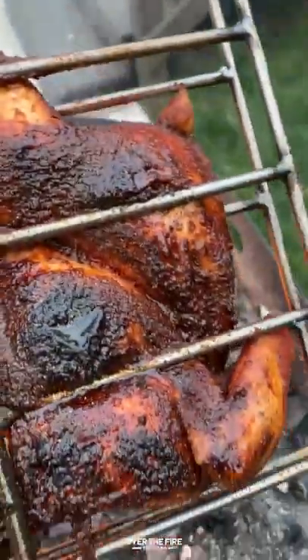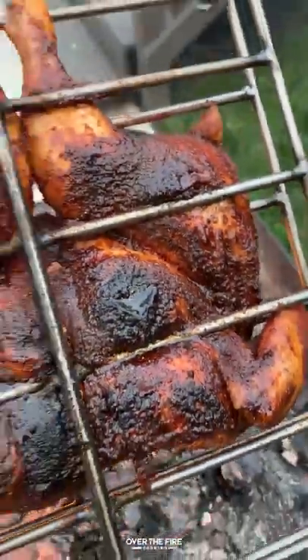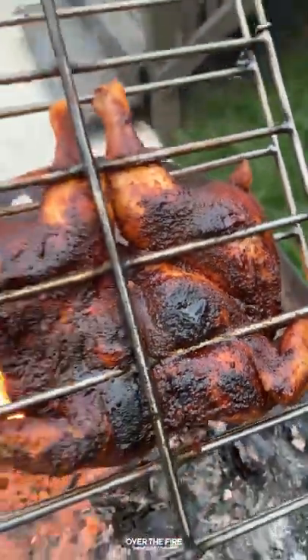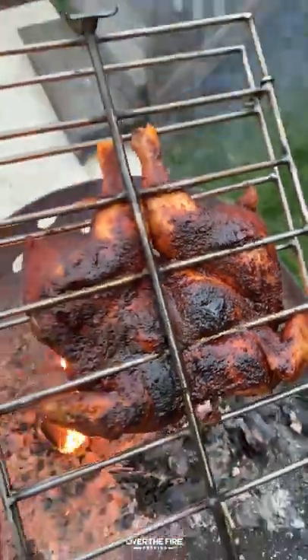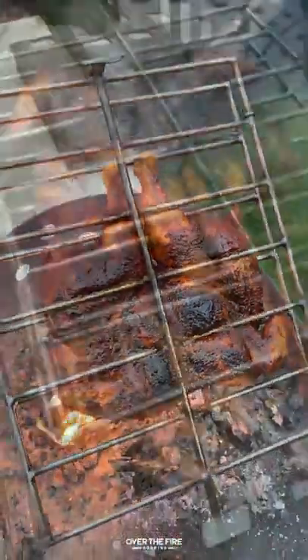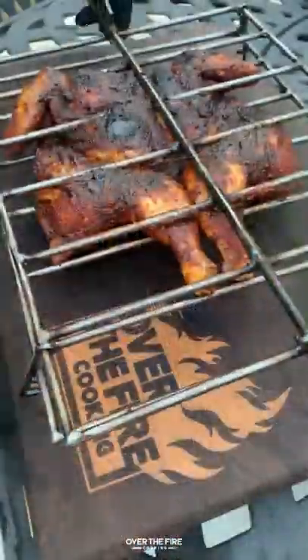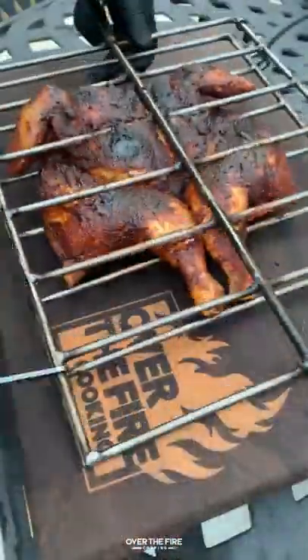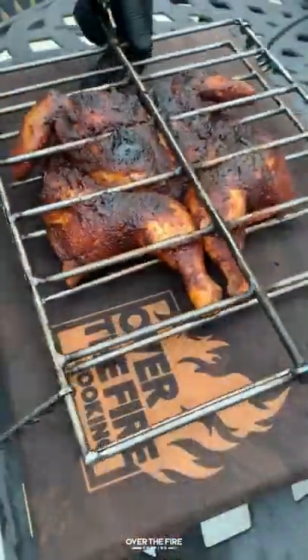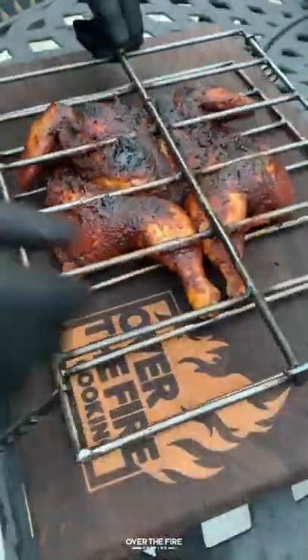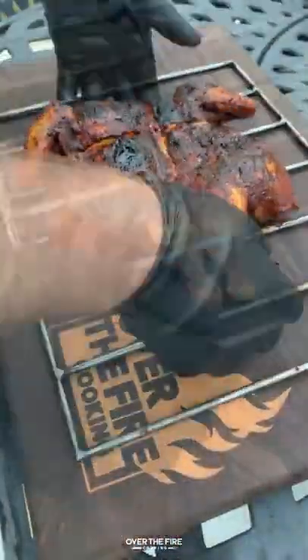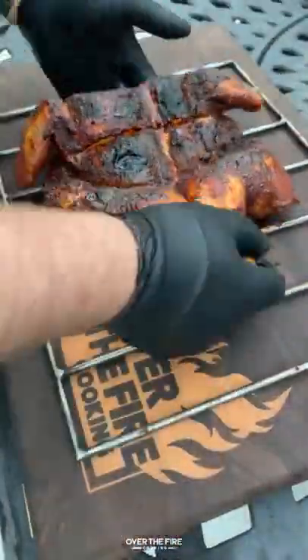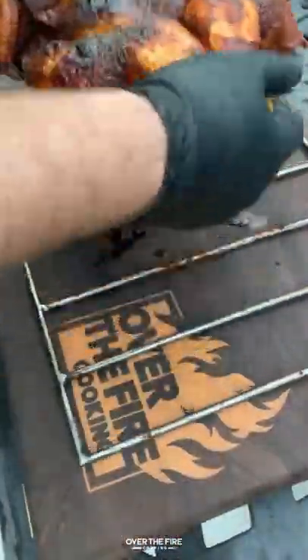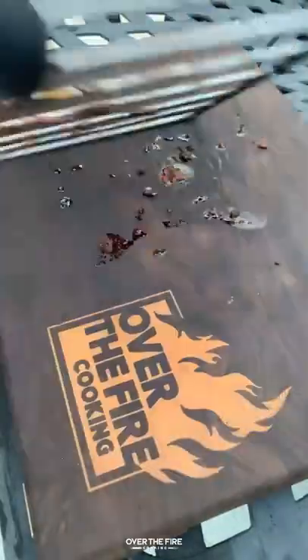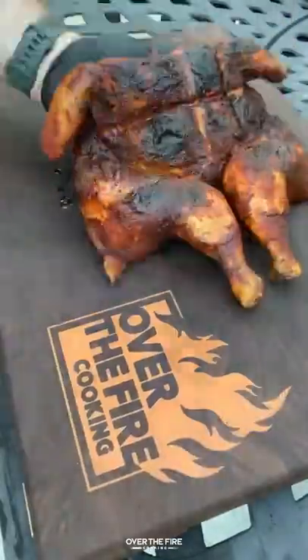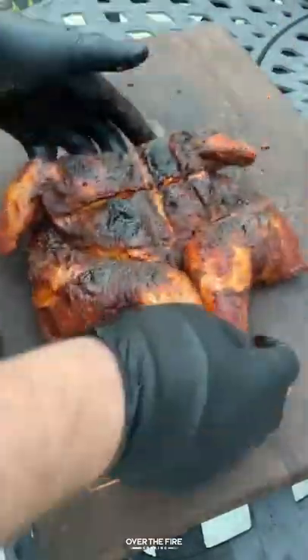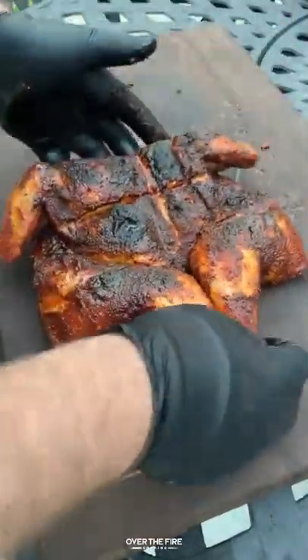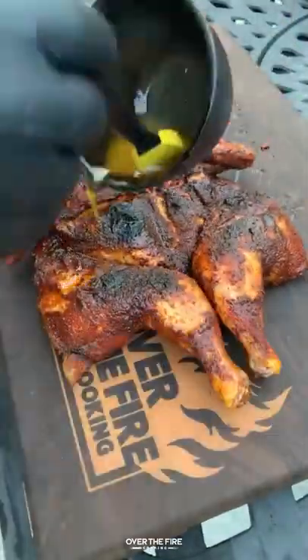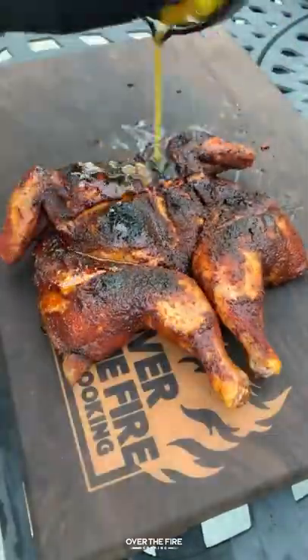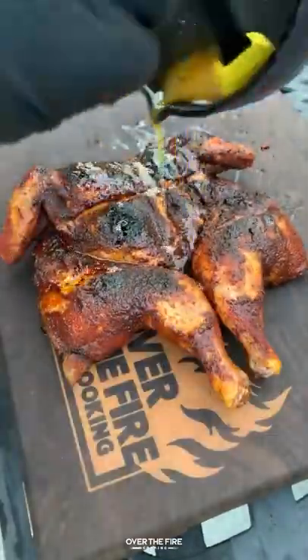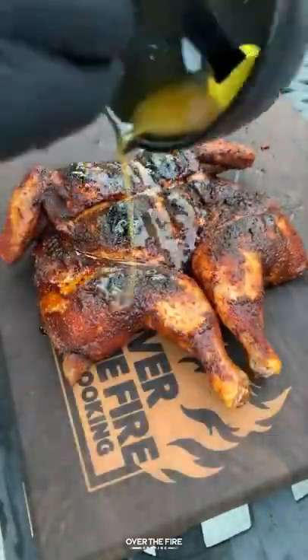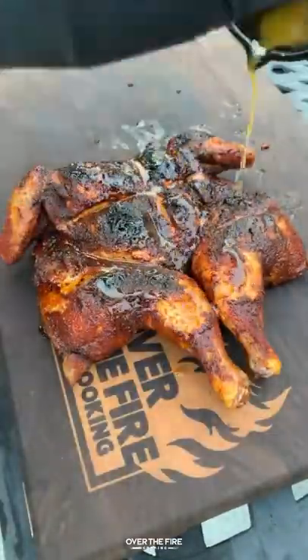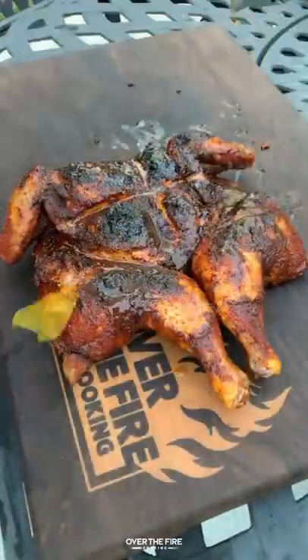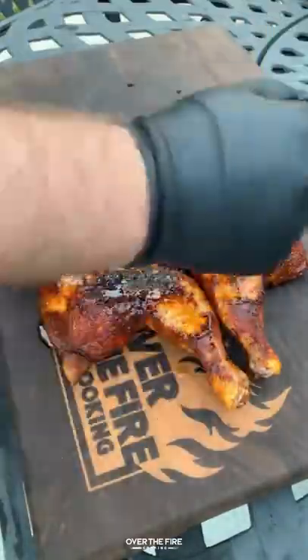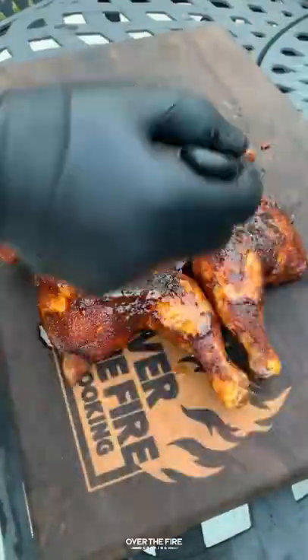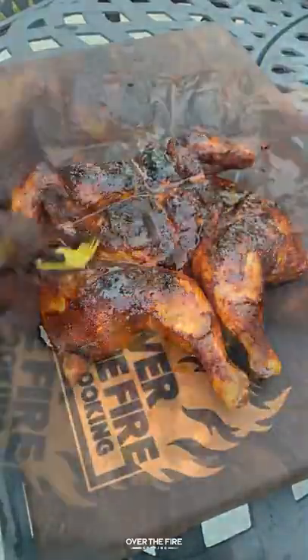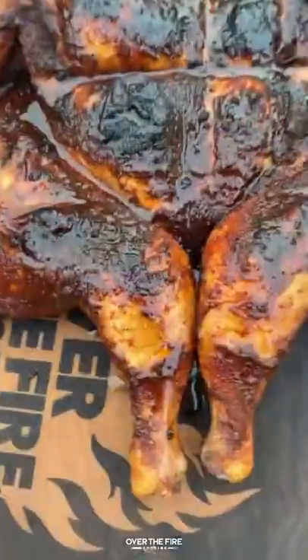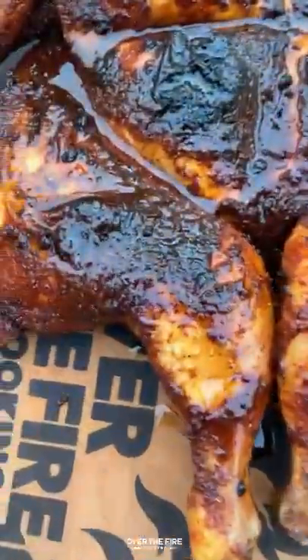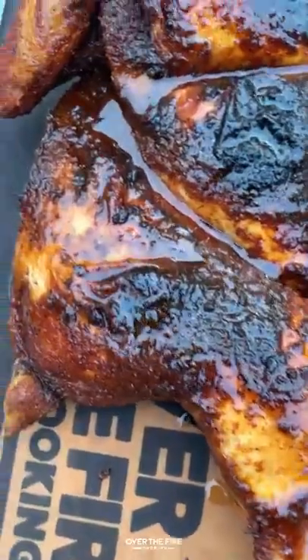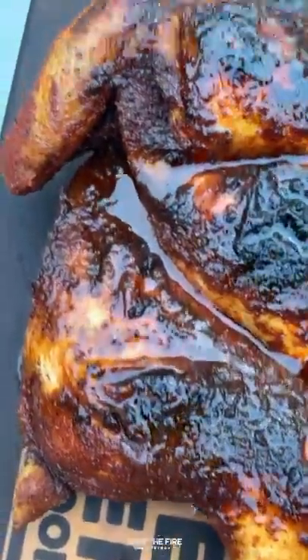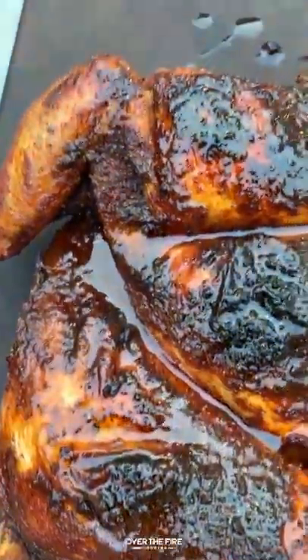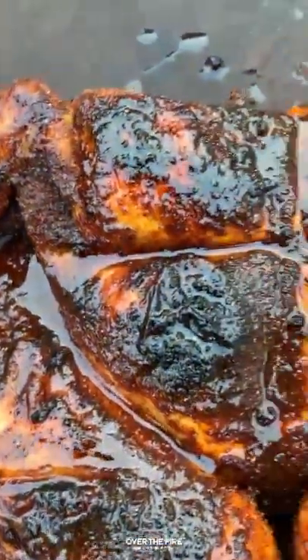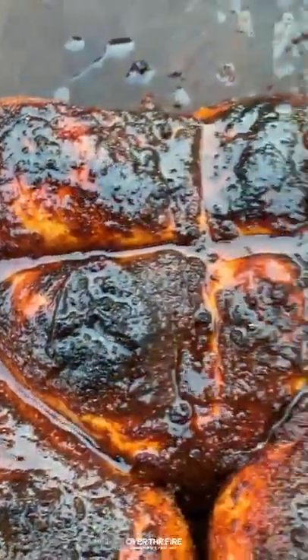Once it's done we're going to pull it off. We're going to let it rest for about five minutes. Then I'm going to add some of the additional honey butter on top to finish off glazing it, and we're going to dive right in.